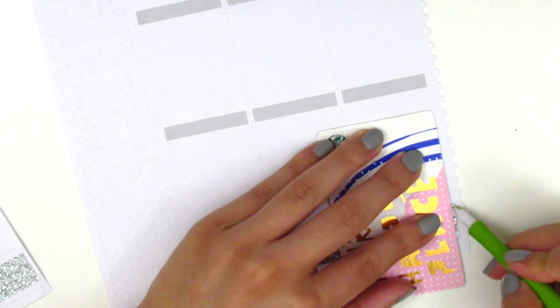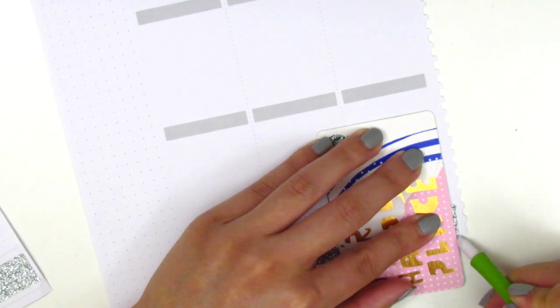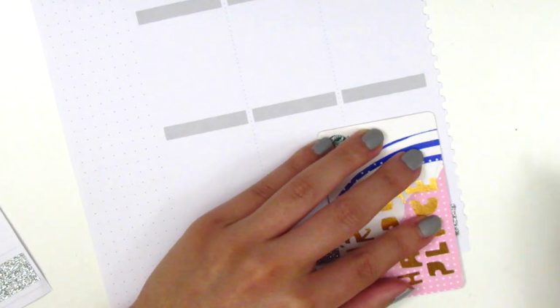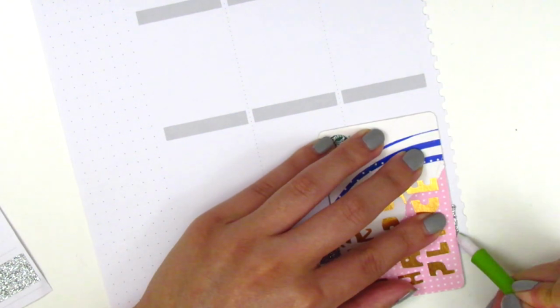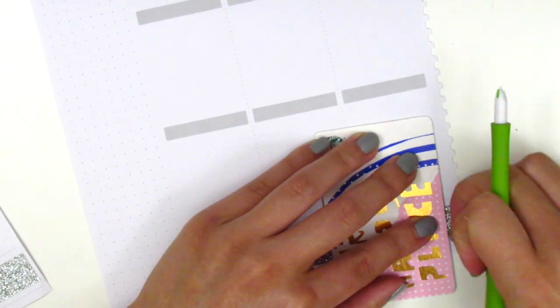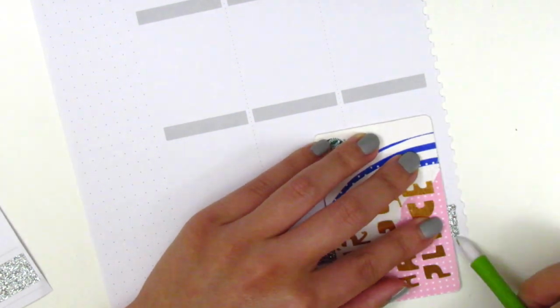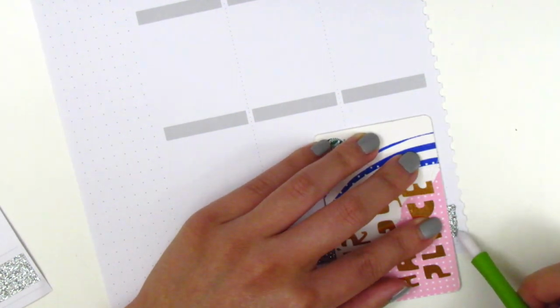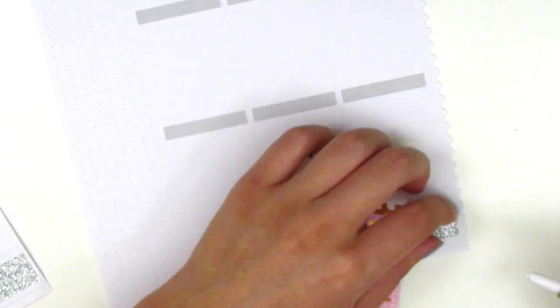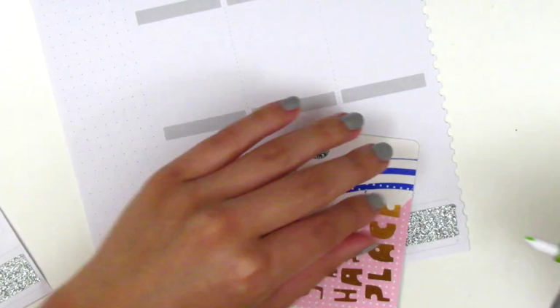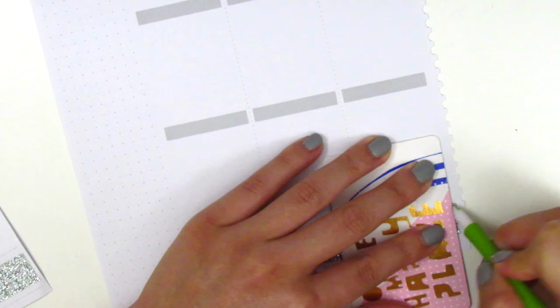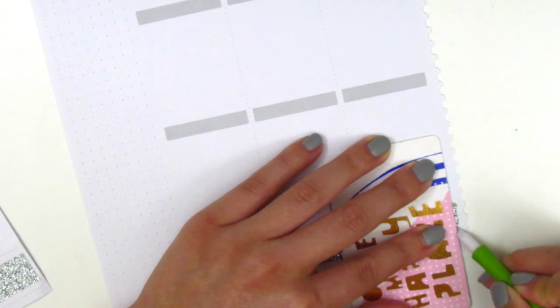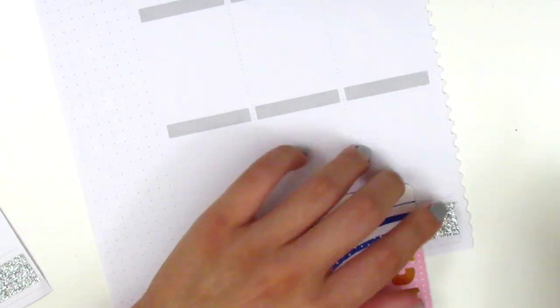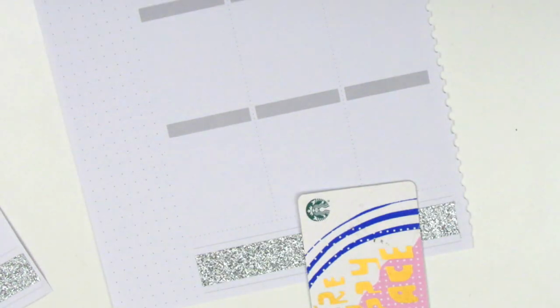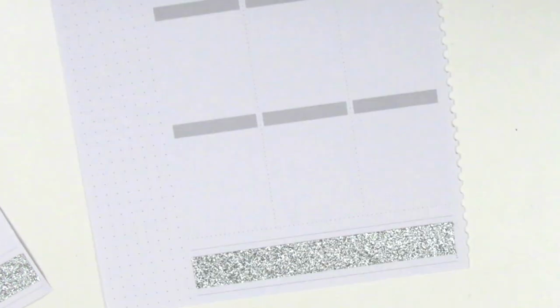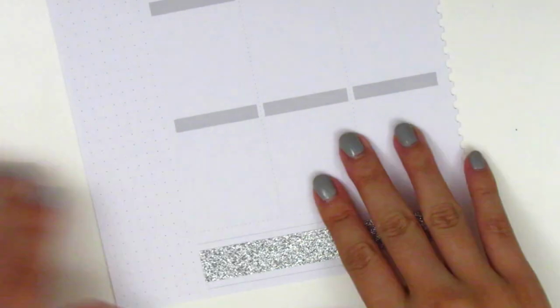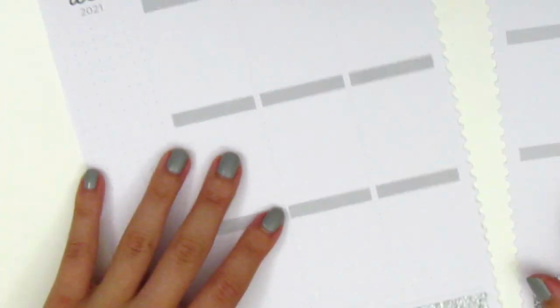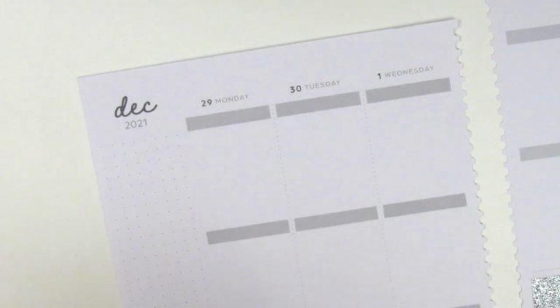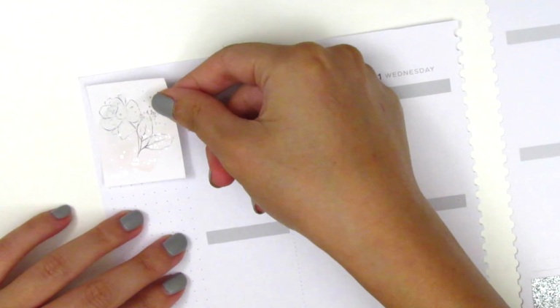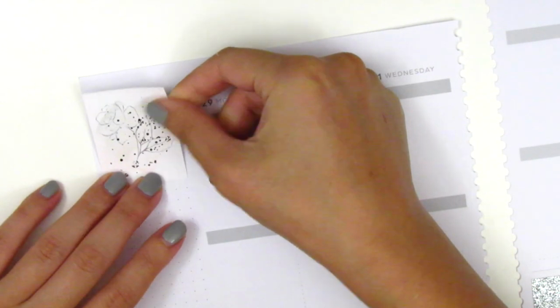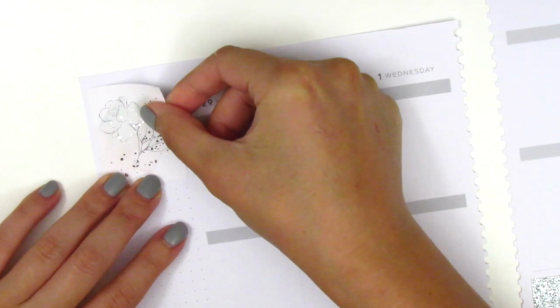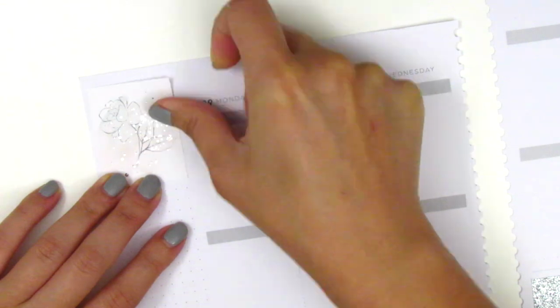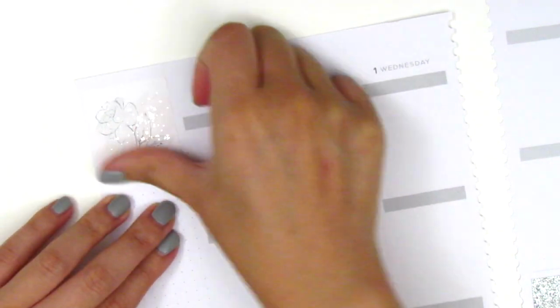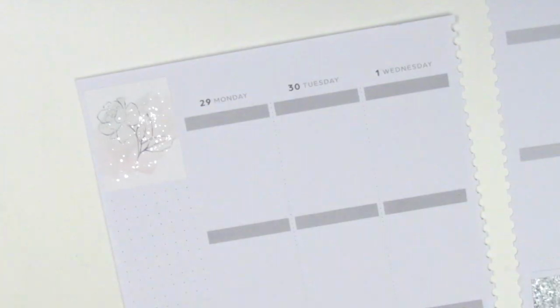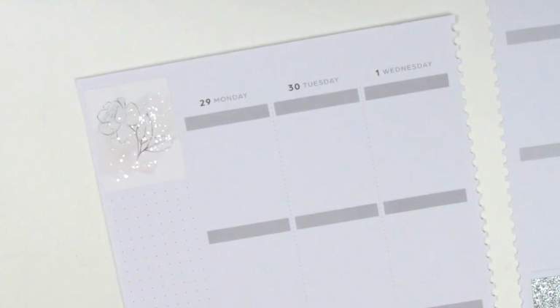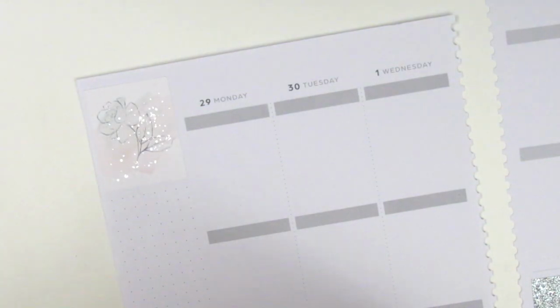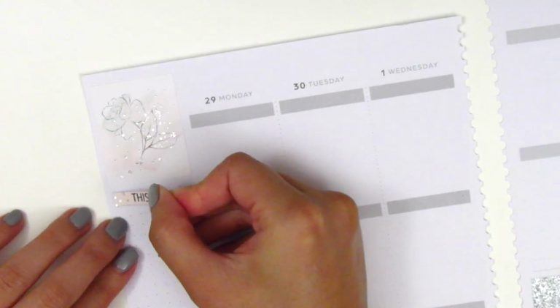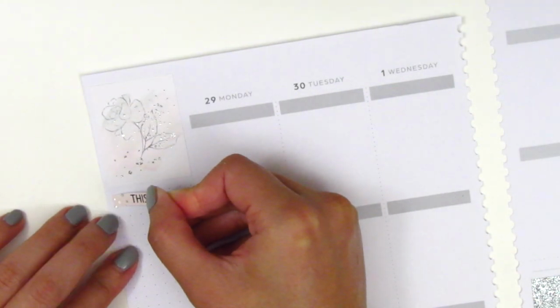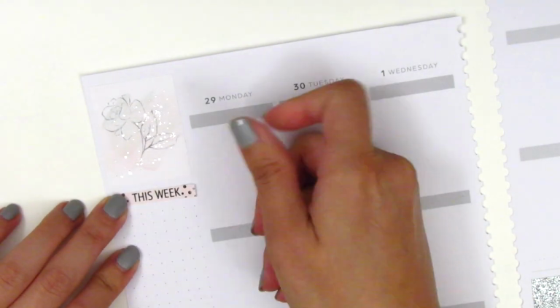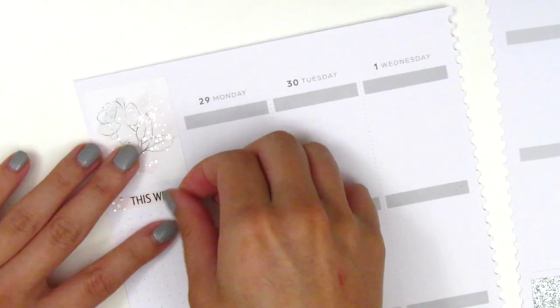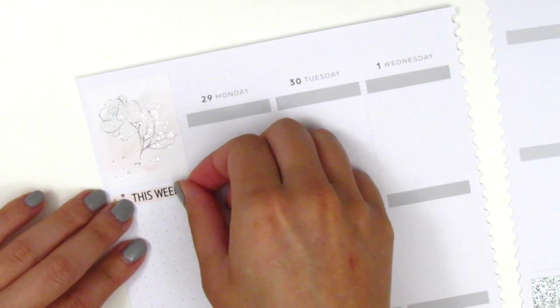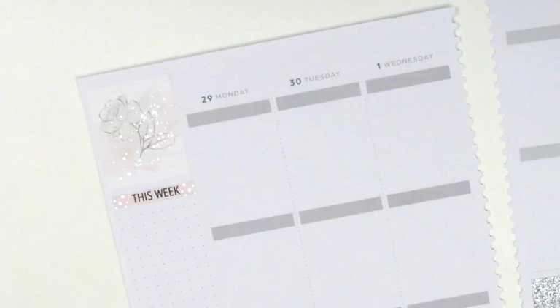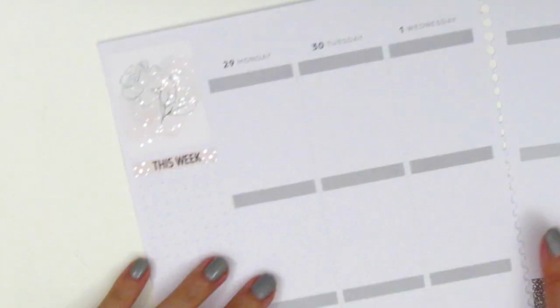The first question is name, age, and how long you've been planning. My name is Sherry and I am currently 31 years old. I have been planning since 2016, I think around April, so that would be like four years ago now.